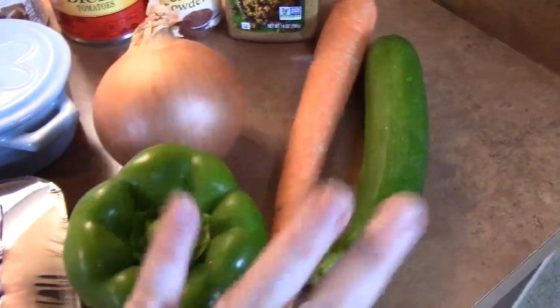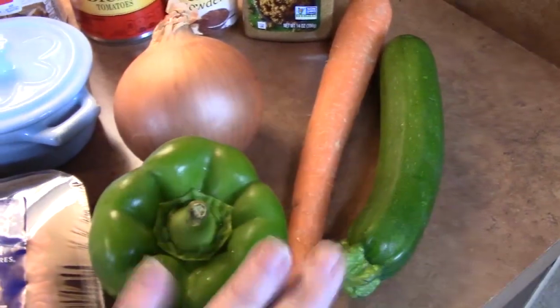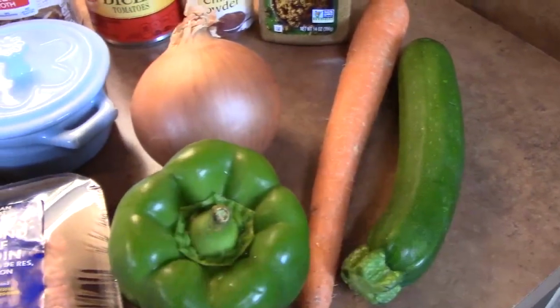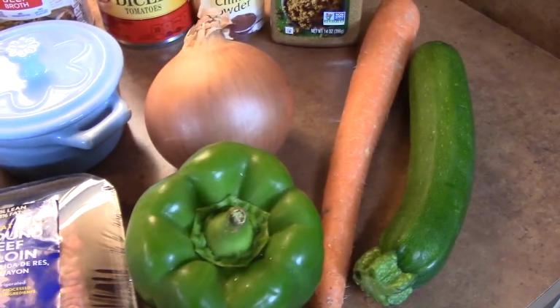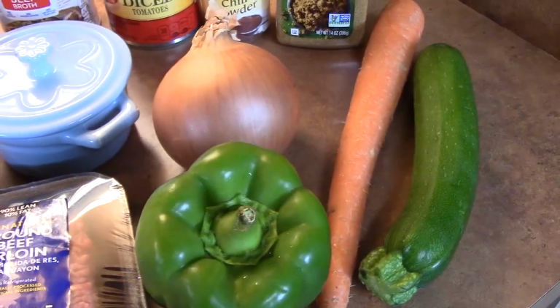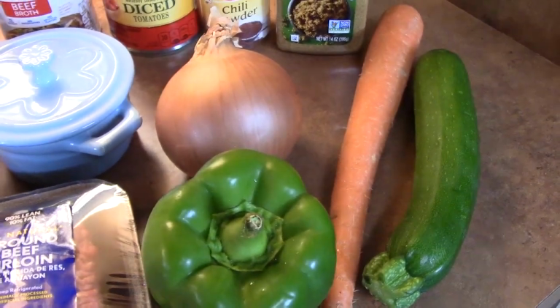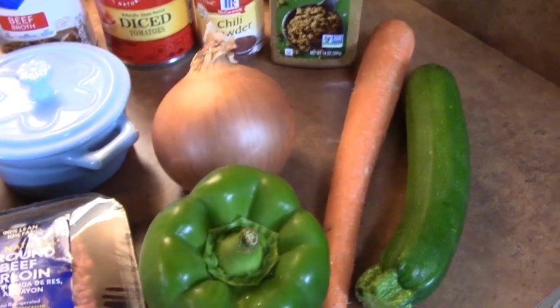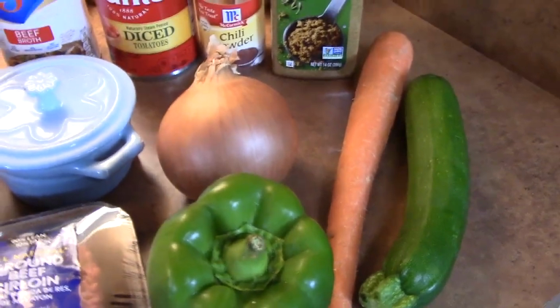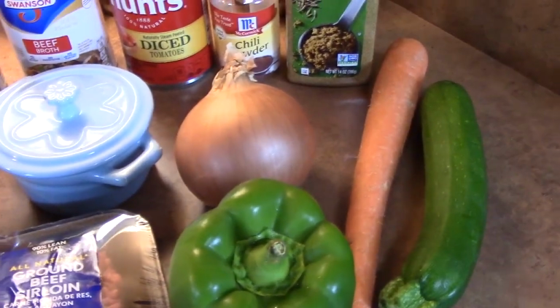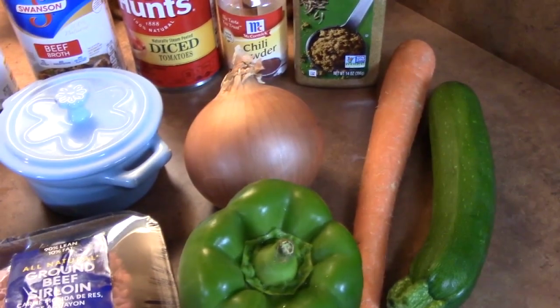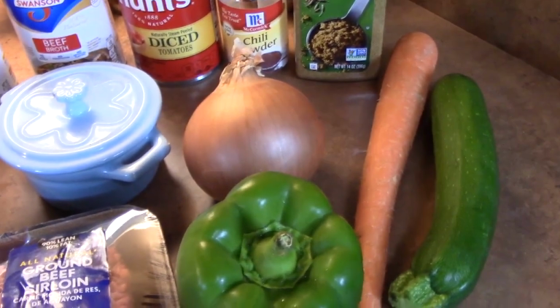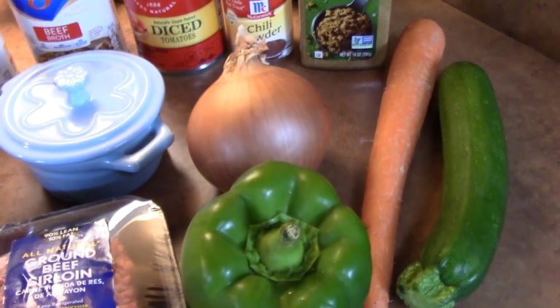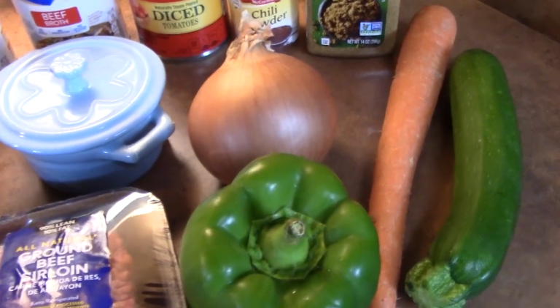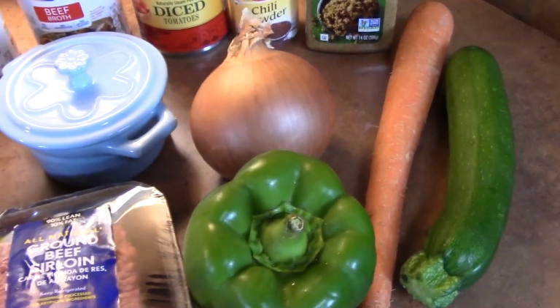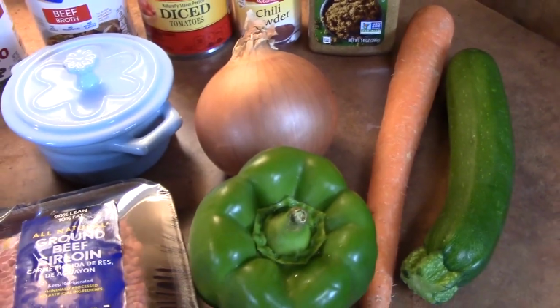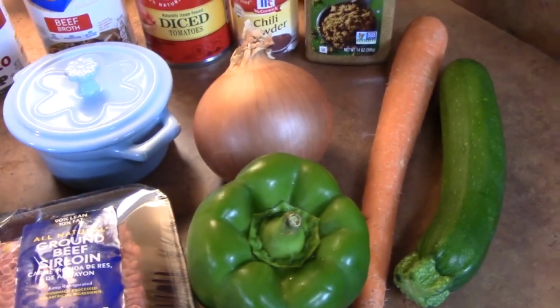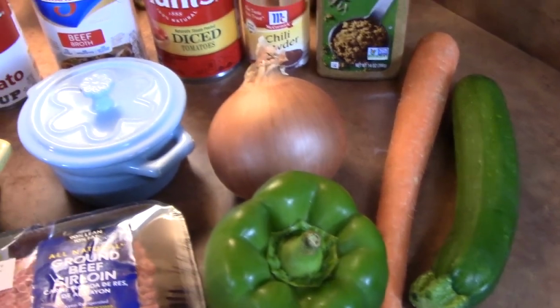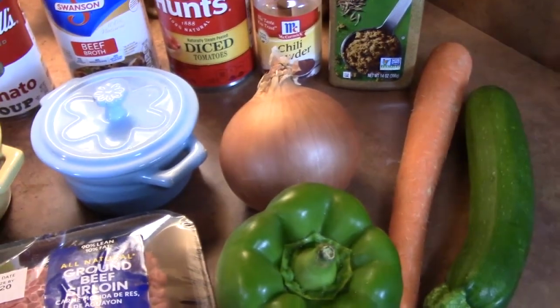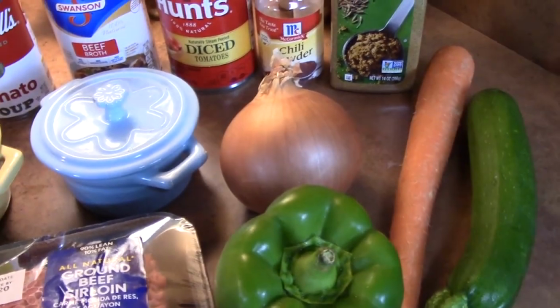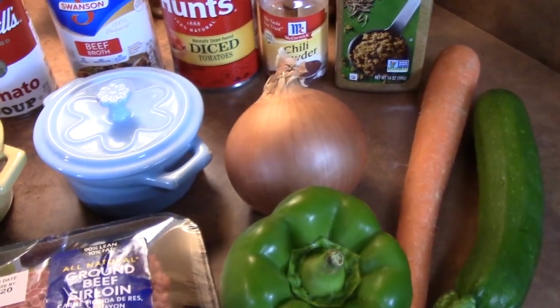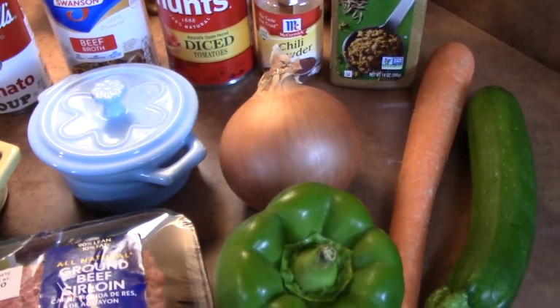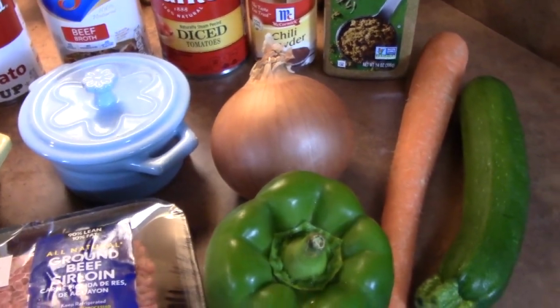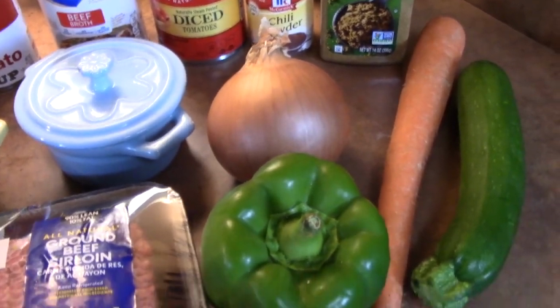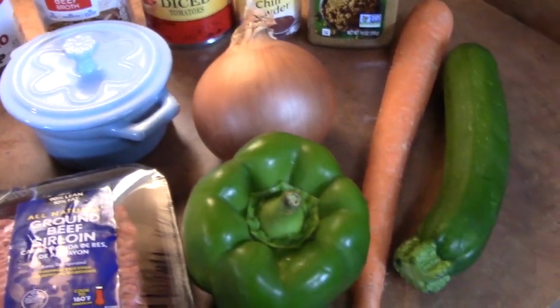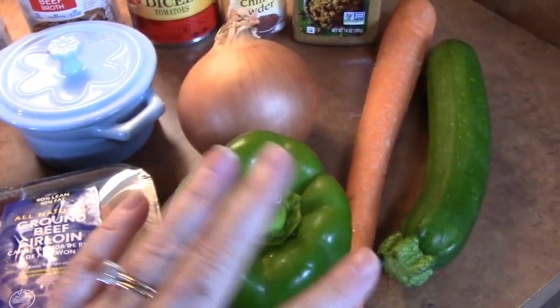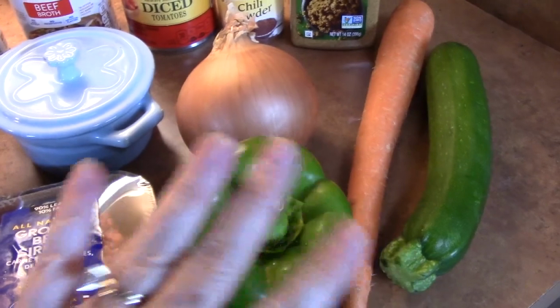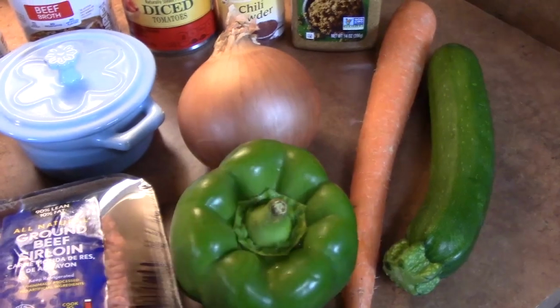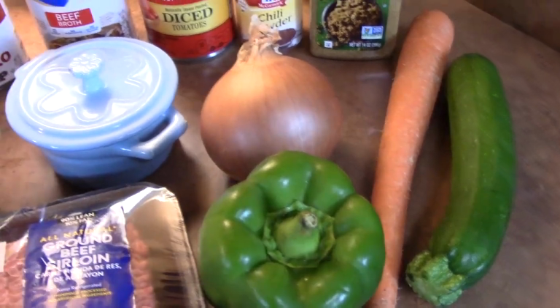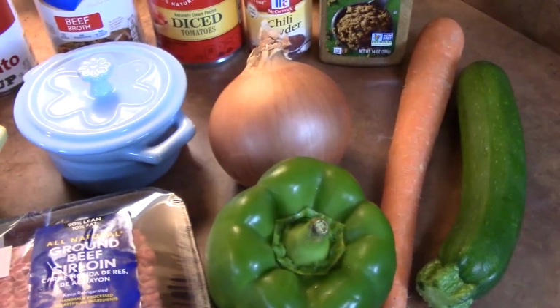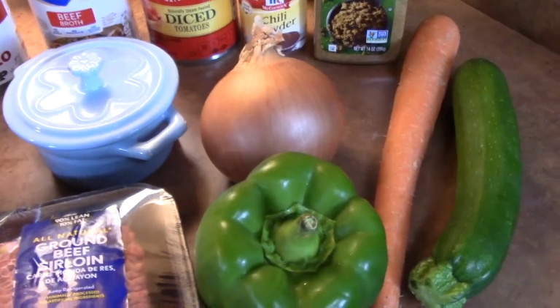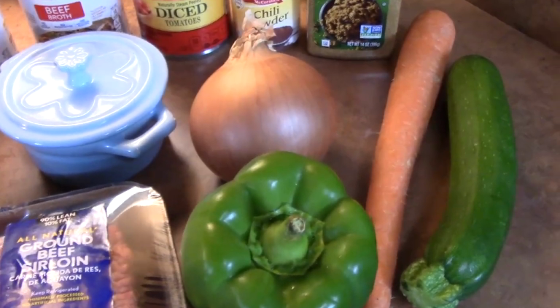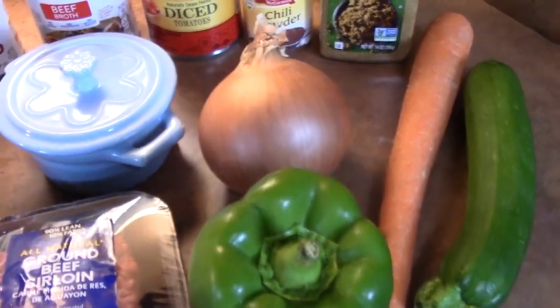You can mix and match or do whatever you want in your chili — you can even add beans to it if you want. We're not really bean lovers in this house, so I've always had to add some vegetables to kind of bulk it up.